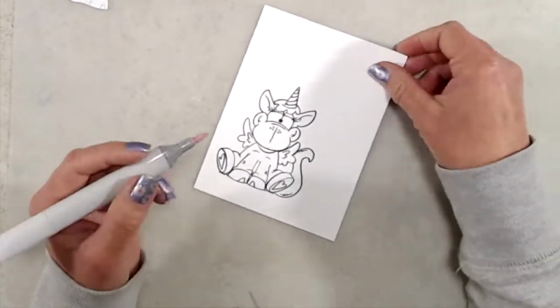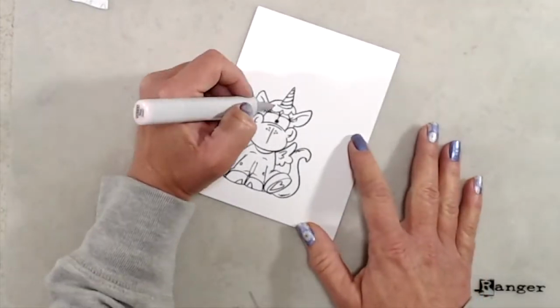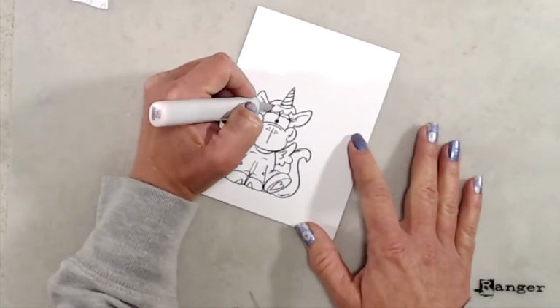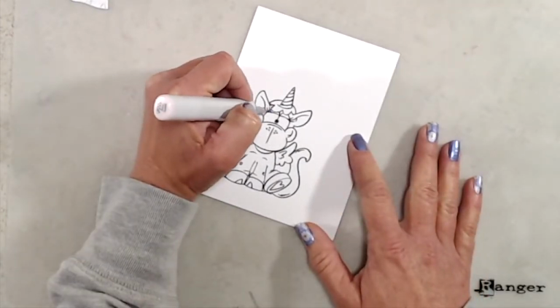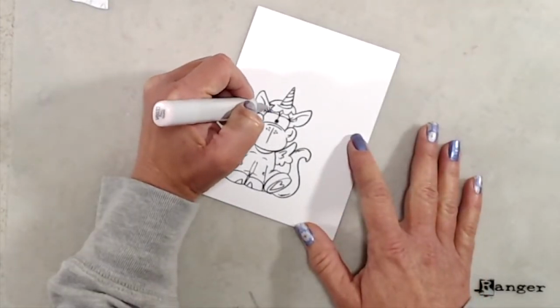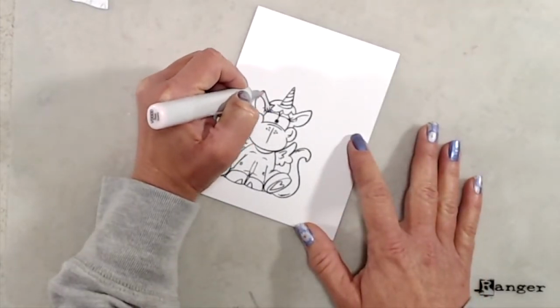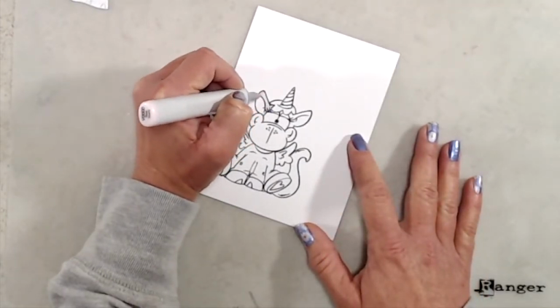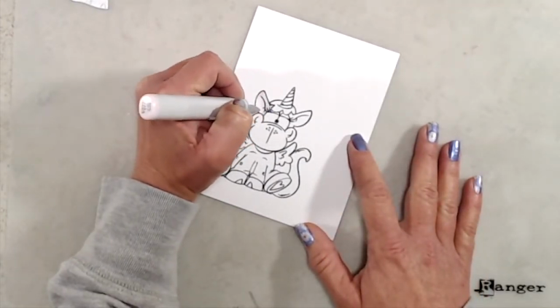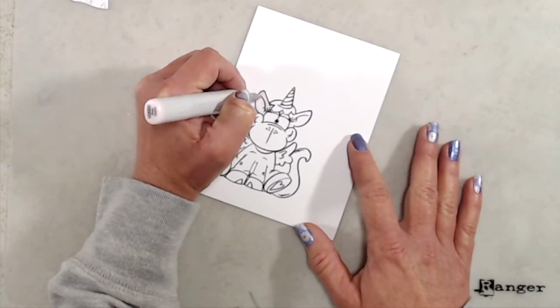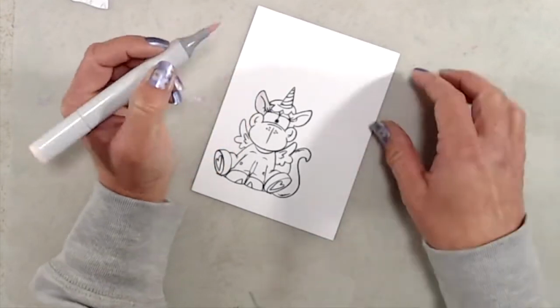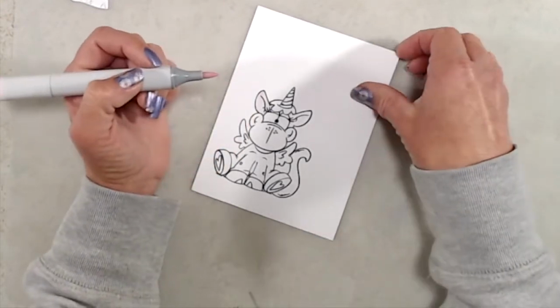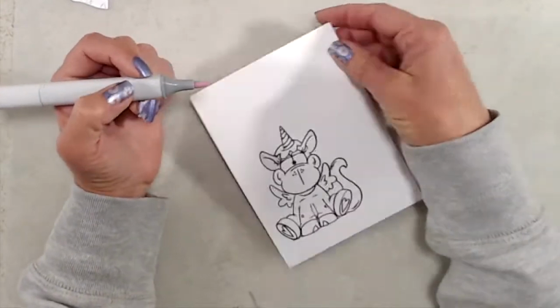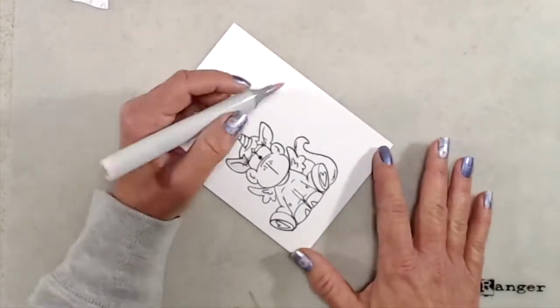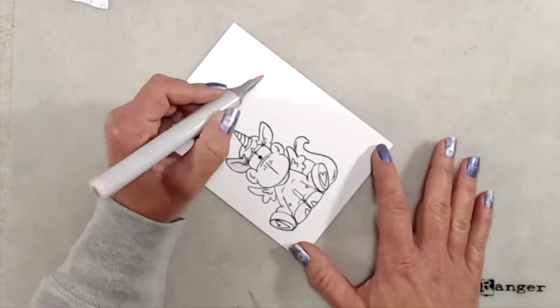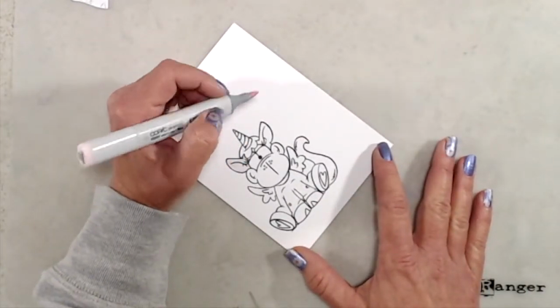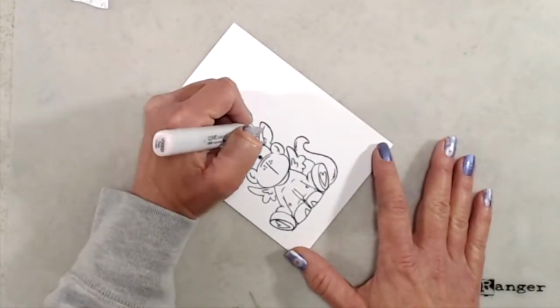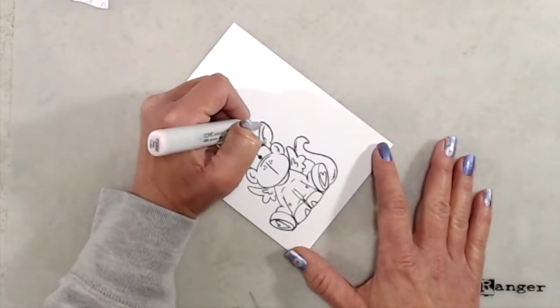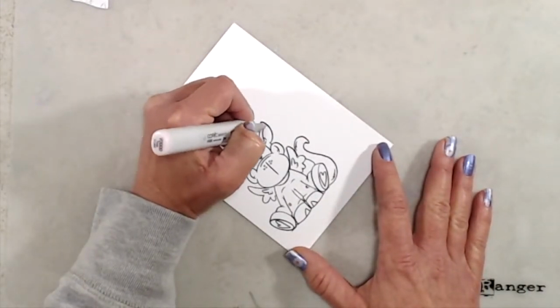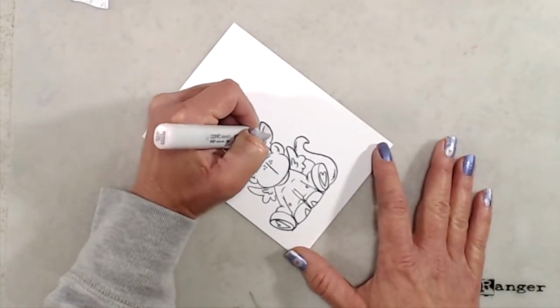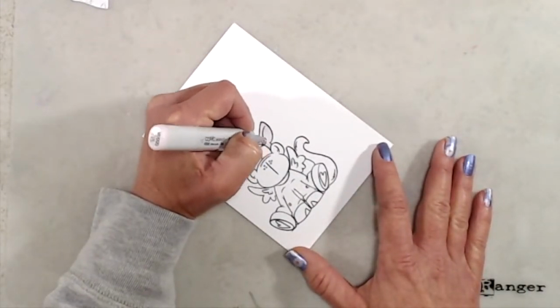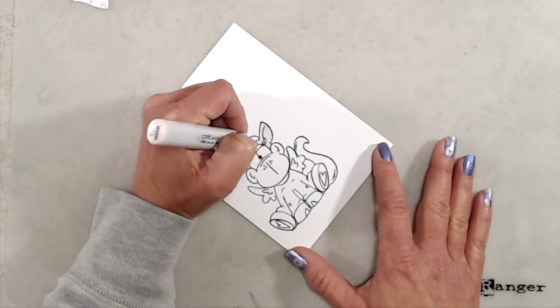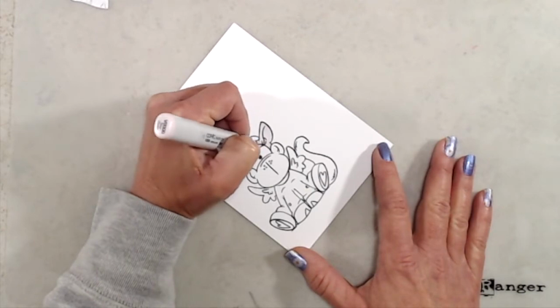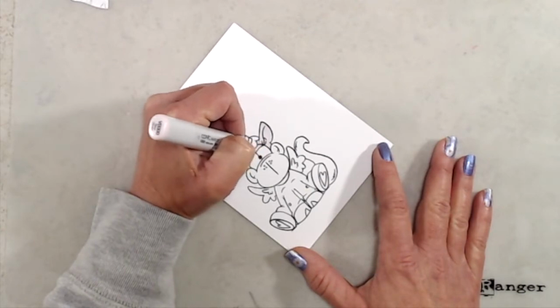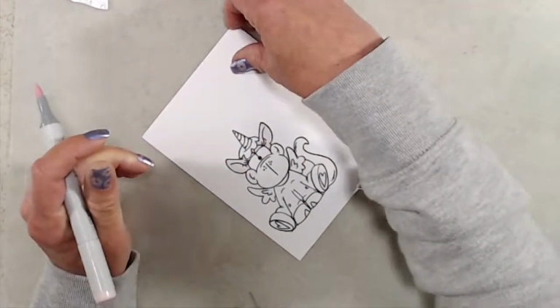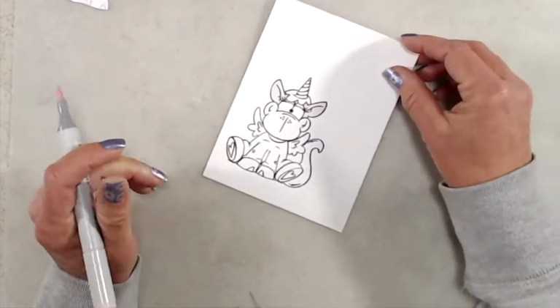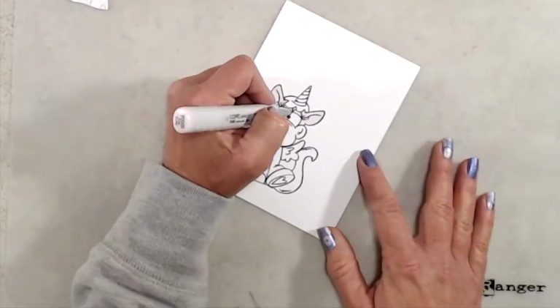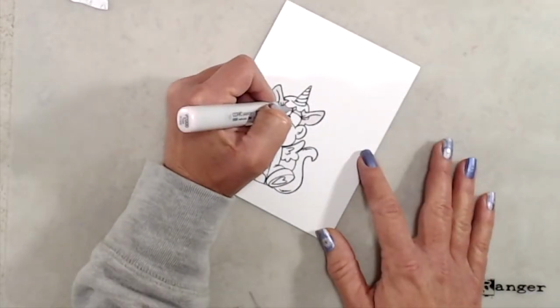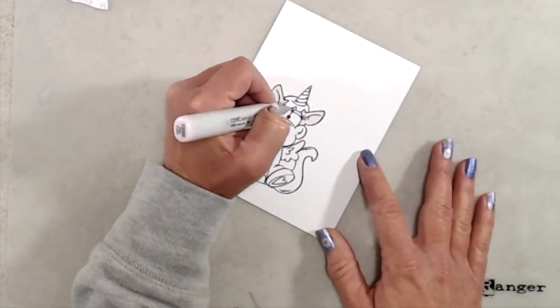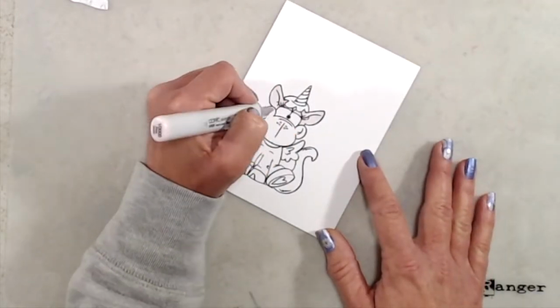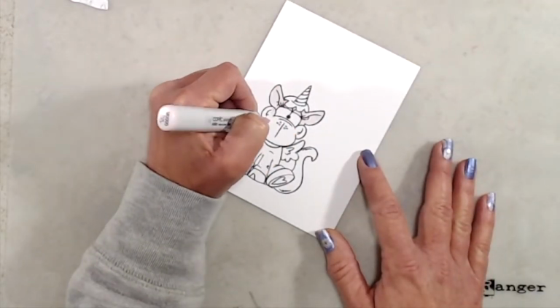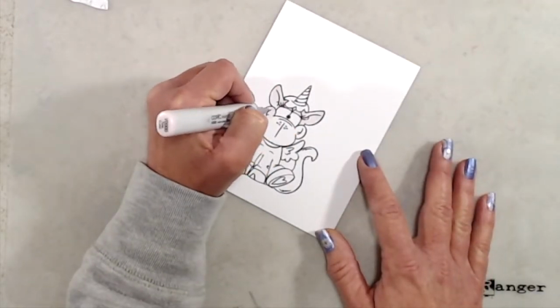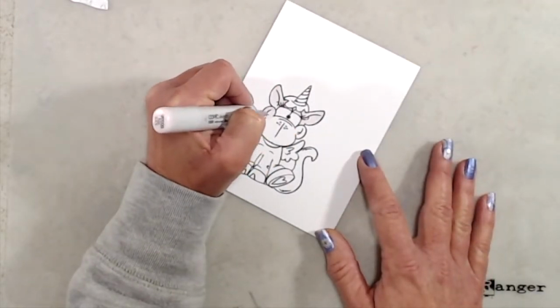I started out by stamping this super cute little unicorn onto a piece of Cougar Super Smooth cardstock and I did some very simple coloring. I just colored the whole unicorn using V quadruple zero.